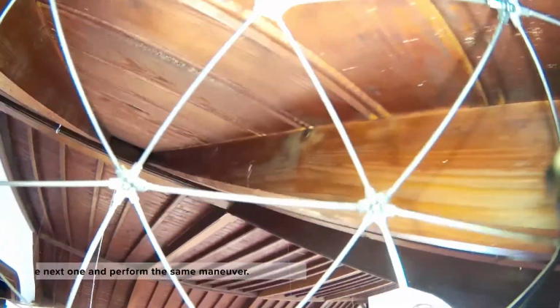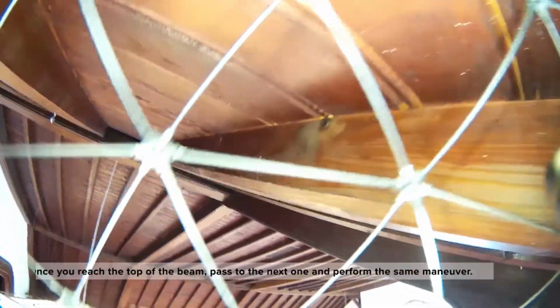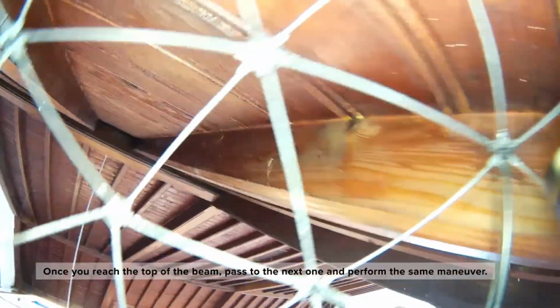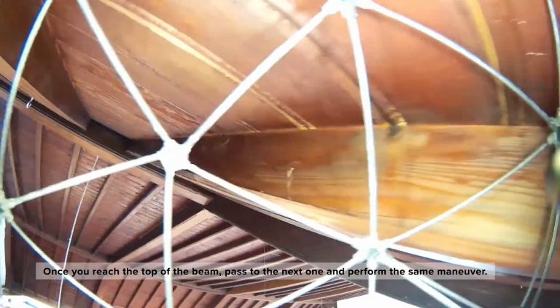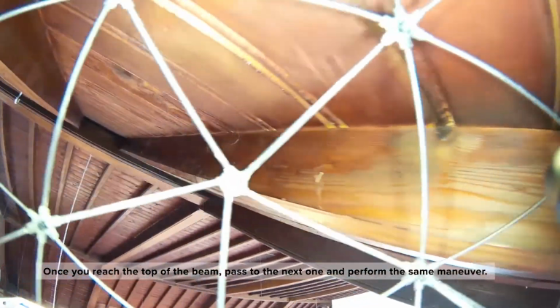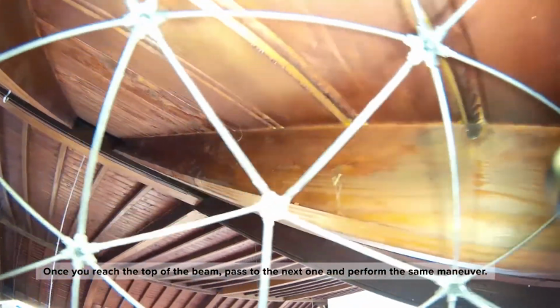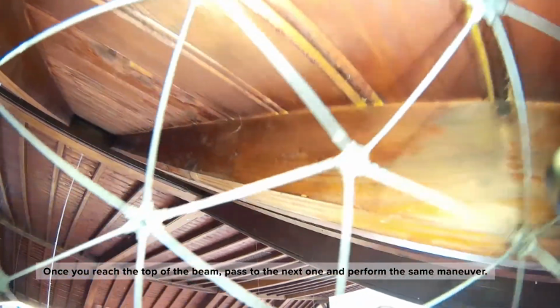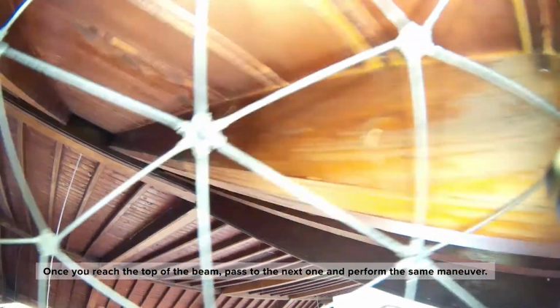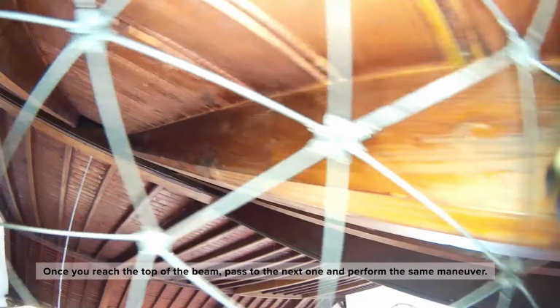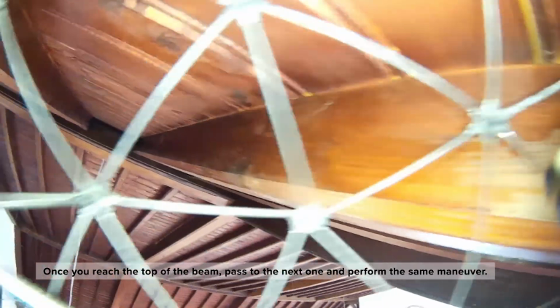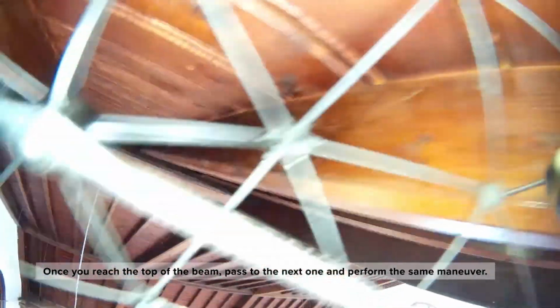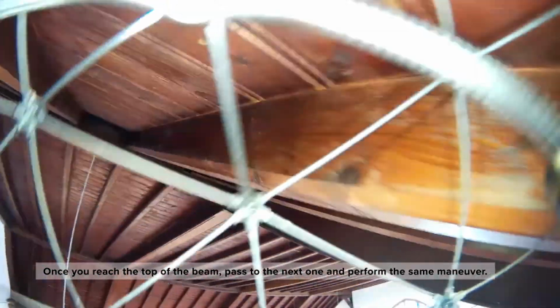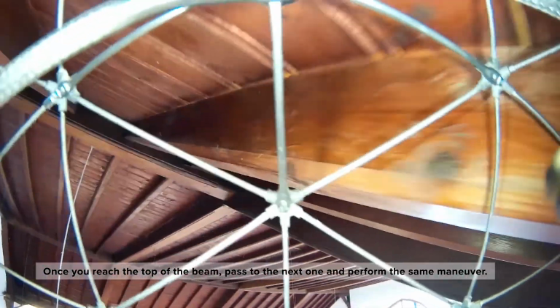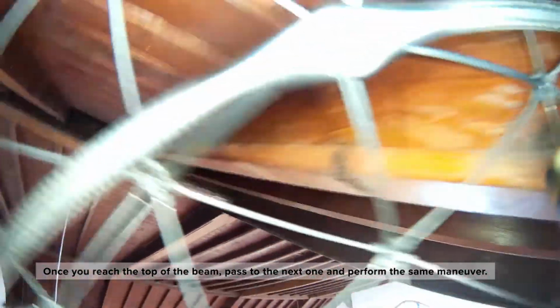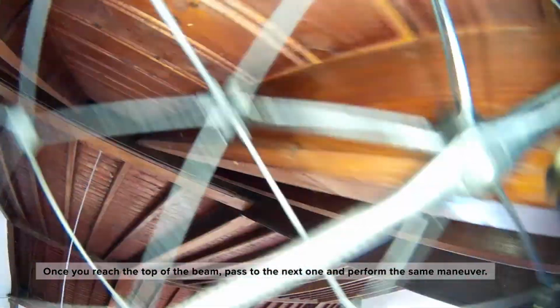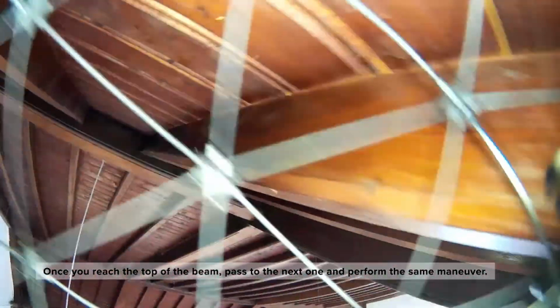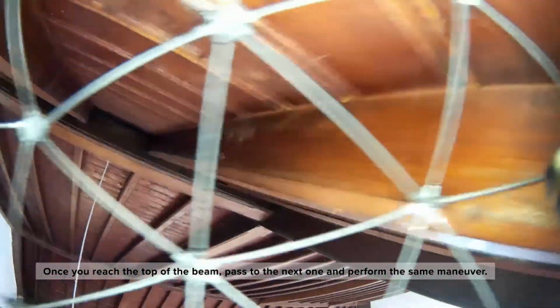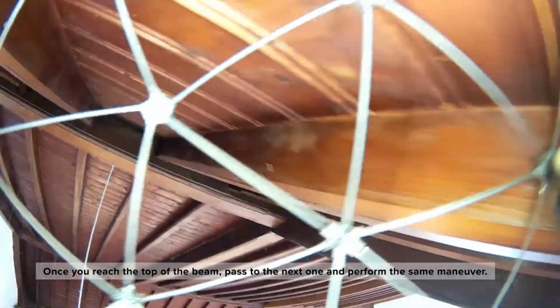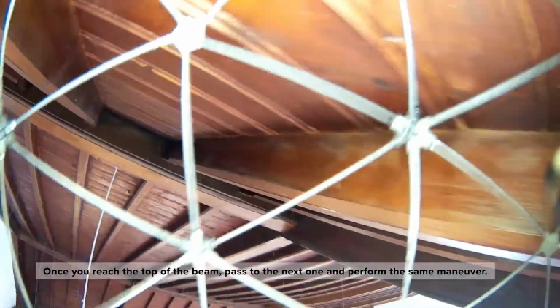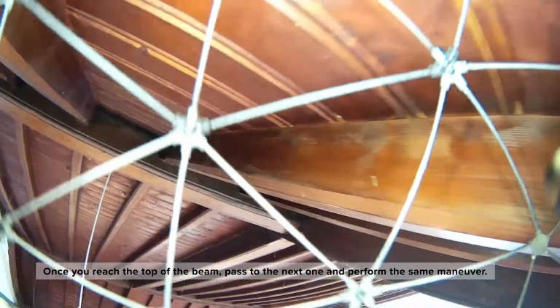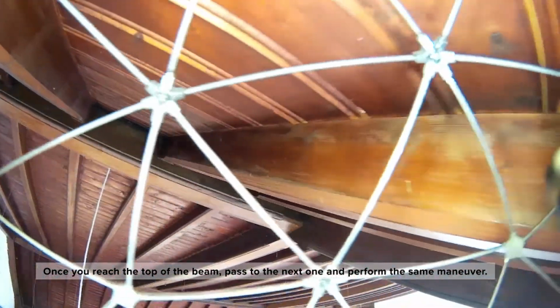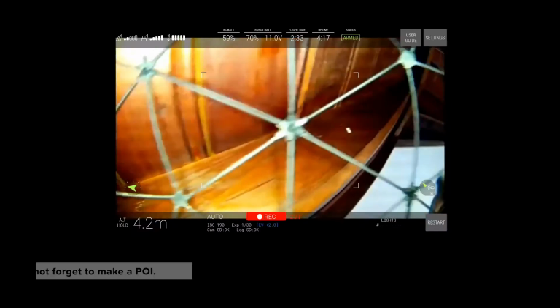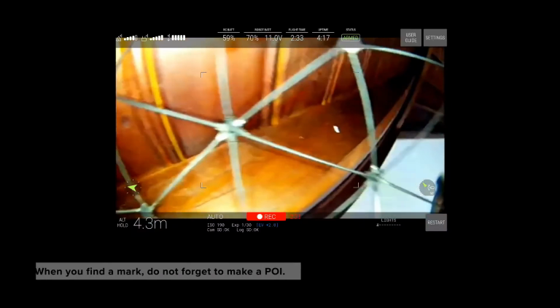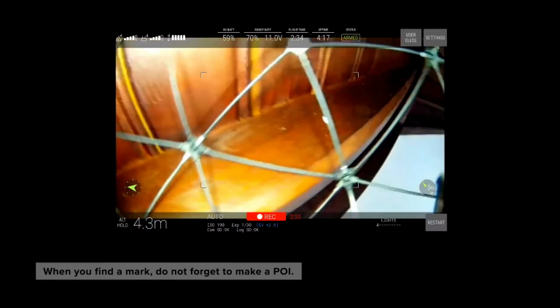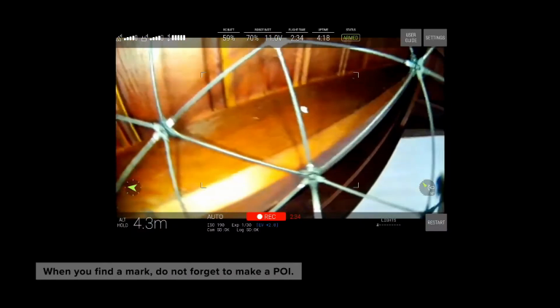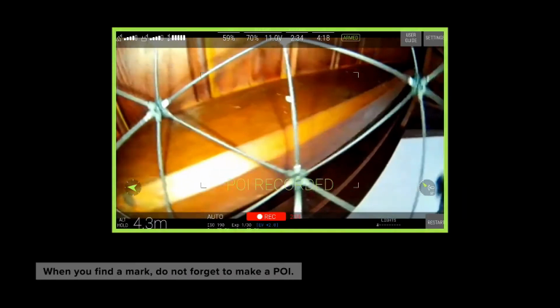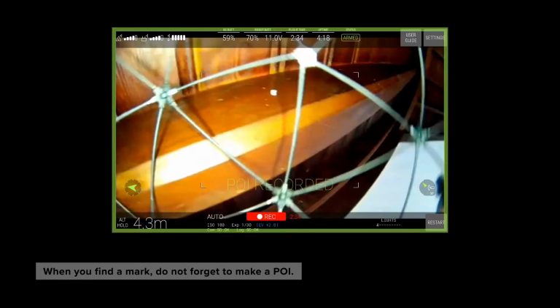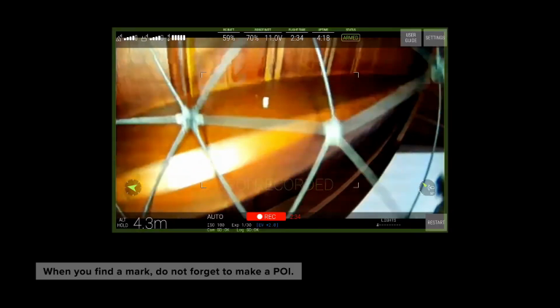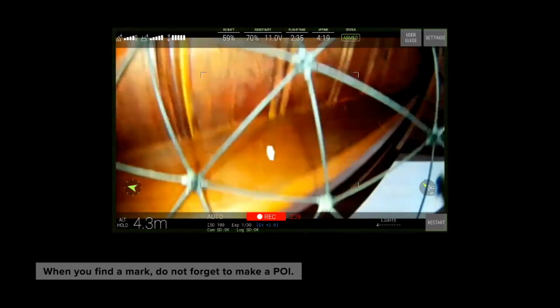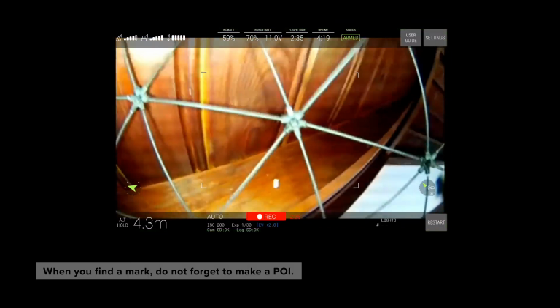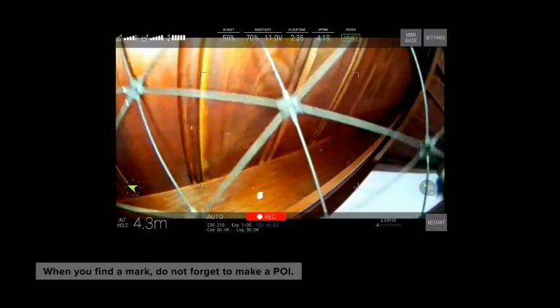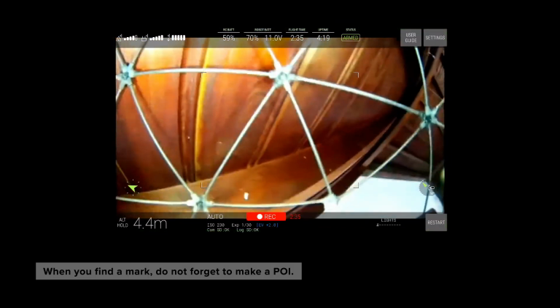Once you reach the top of the beam, pass to the next one and perform the same maneuver on your way back. When you find a mark, do not forget to make a POI.